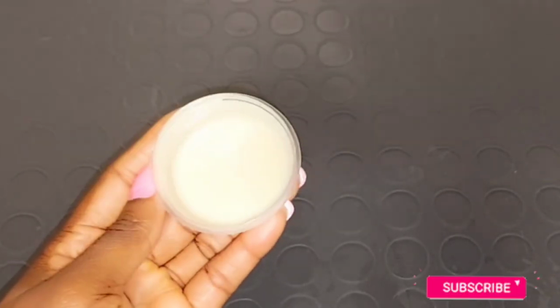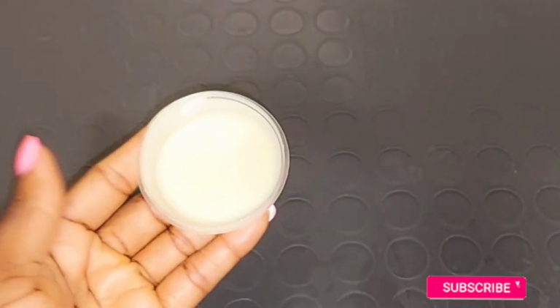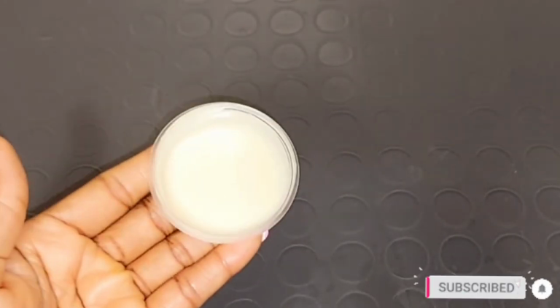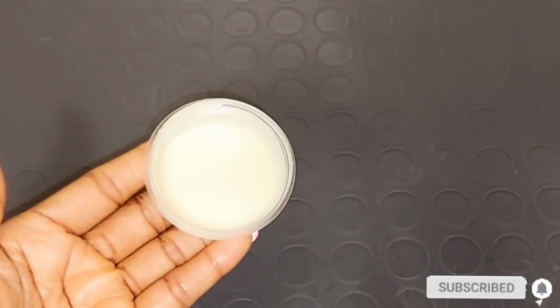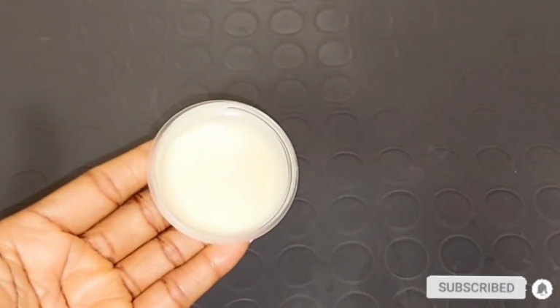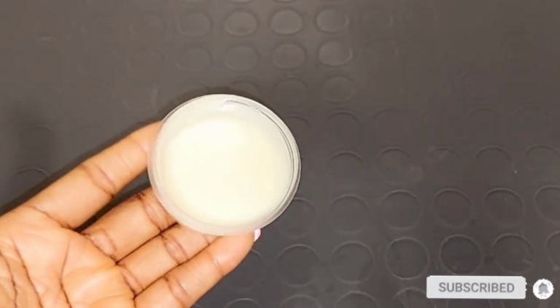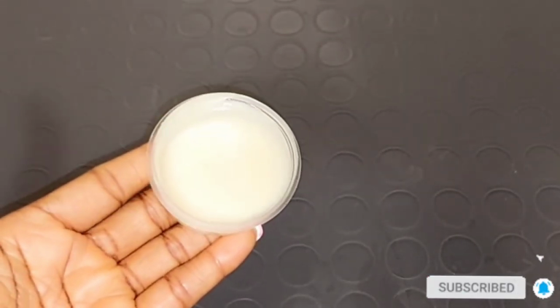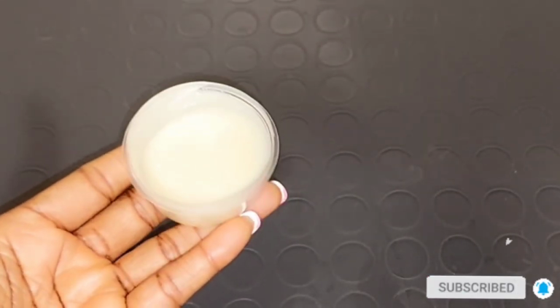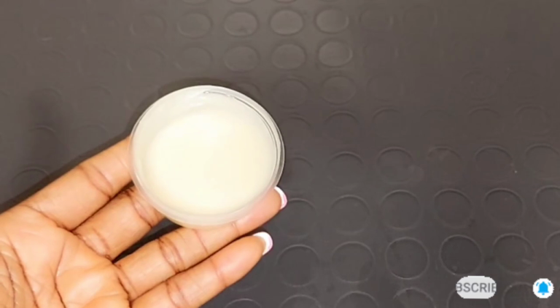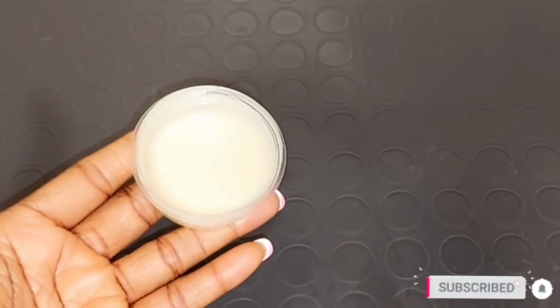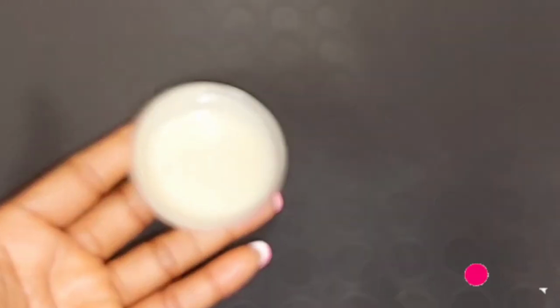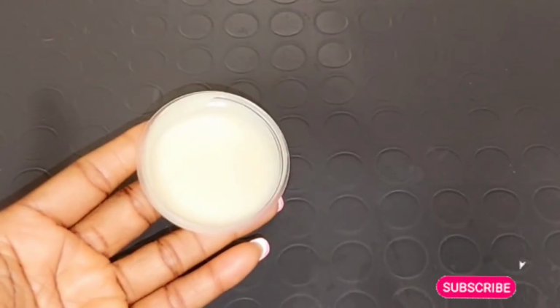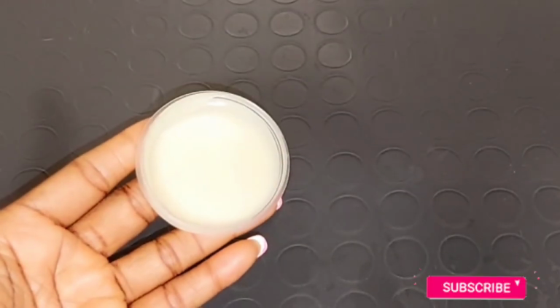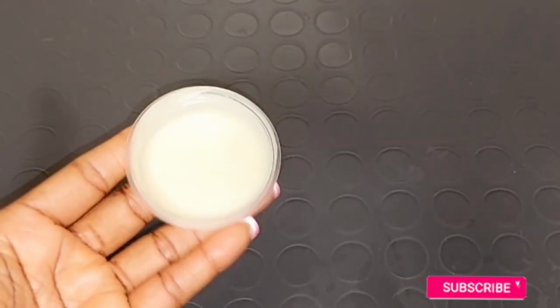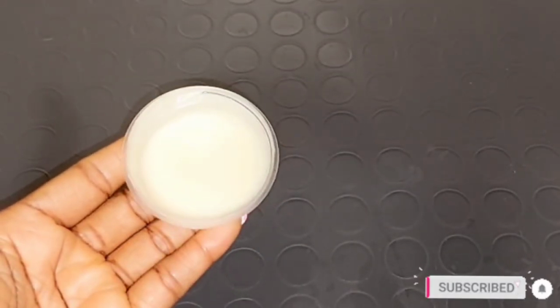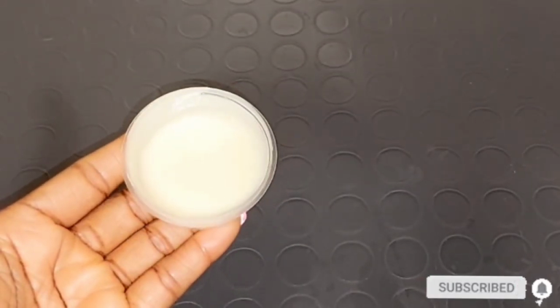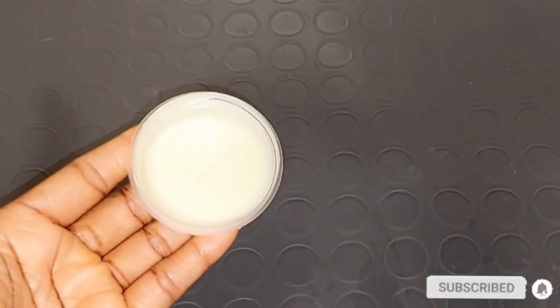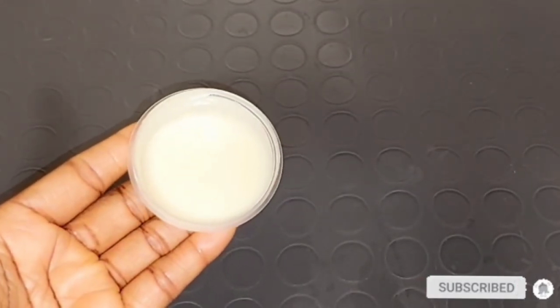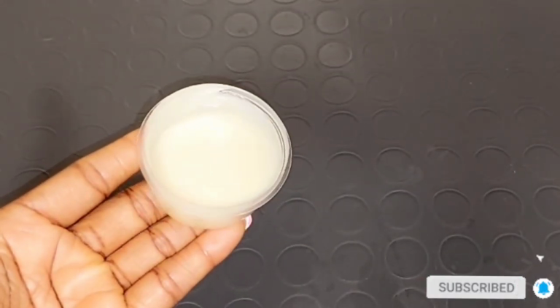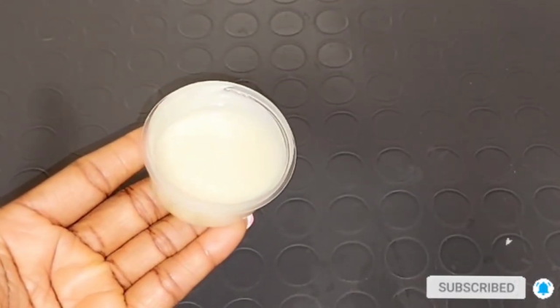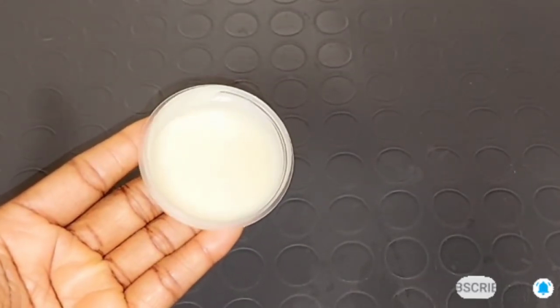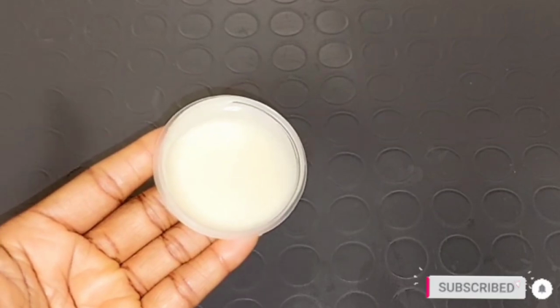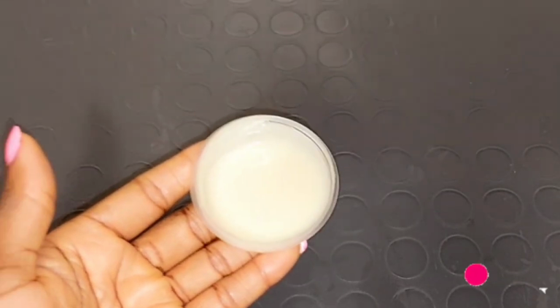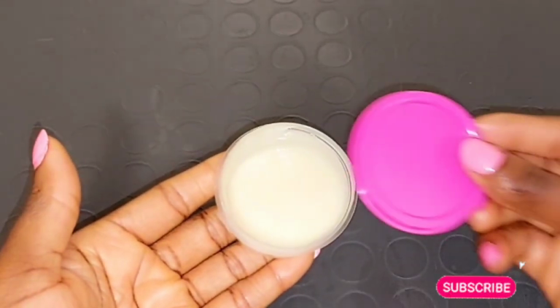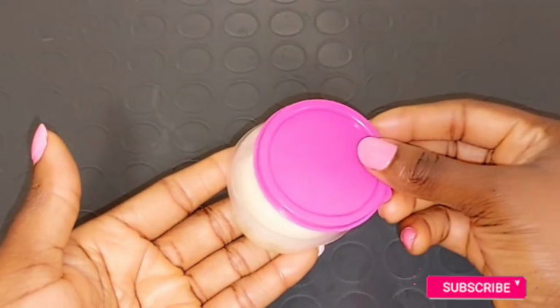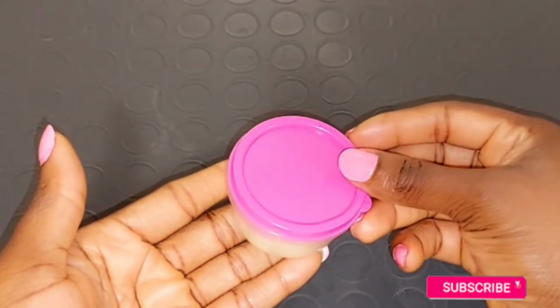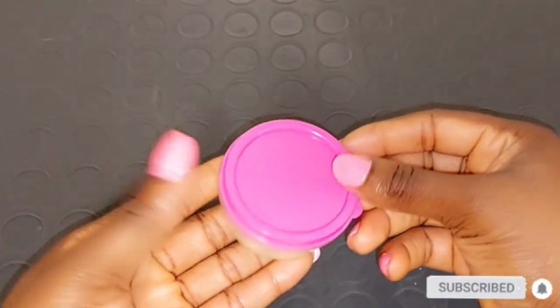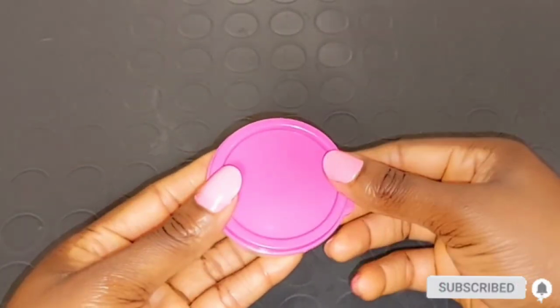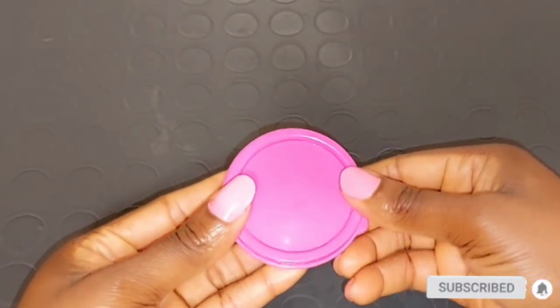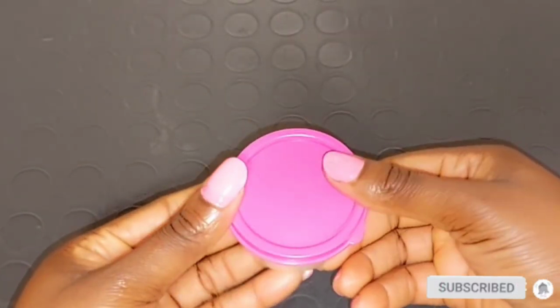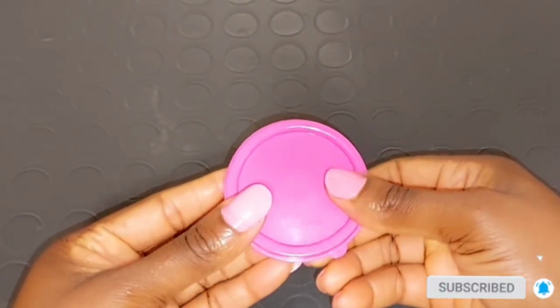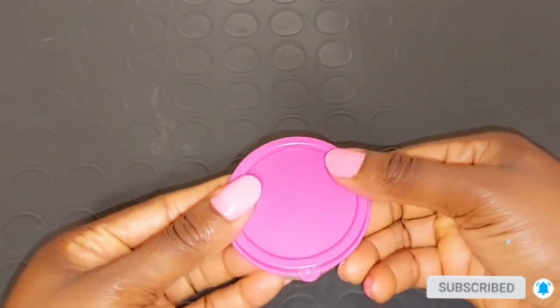After mixing everything, this is how it turns out. I'll cover this — our stretch mark cream mixture is ready to be used. Thank you guys, I love you all — bye bye, see you in my next video!